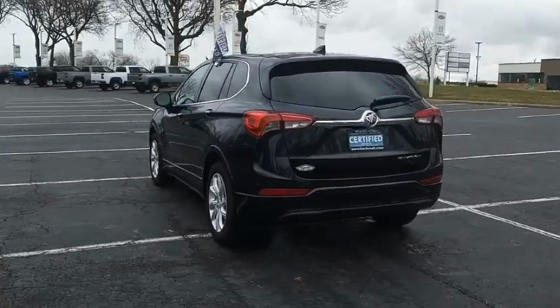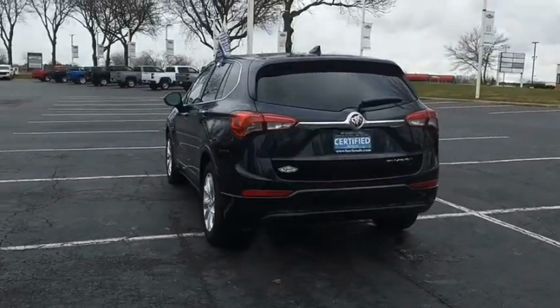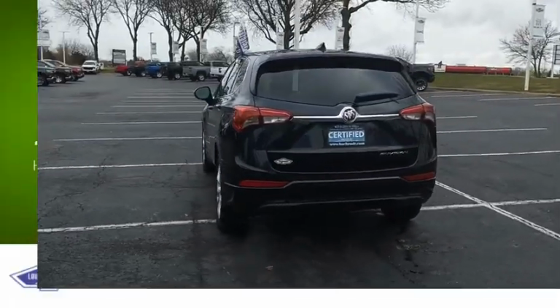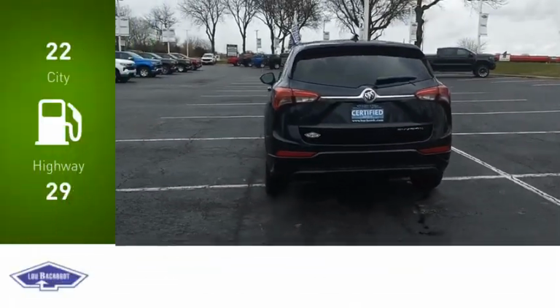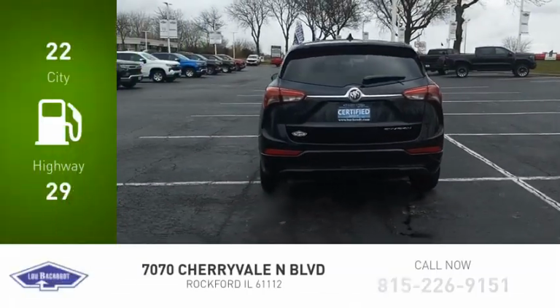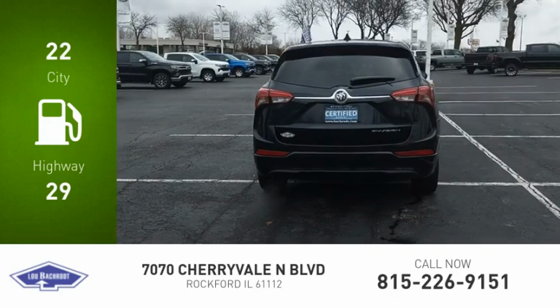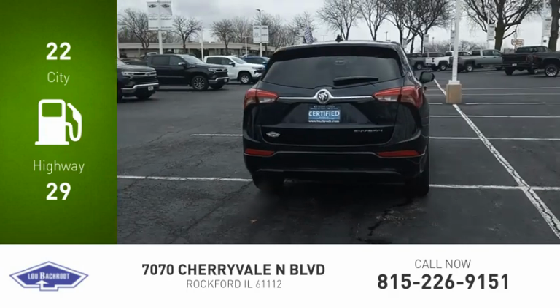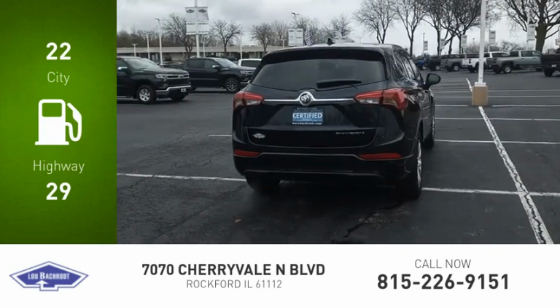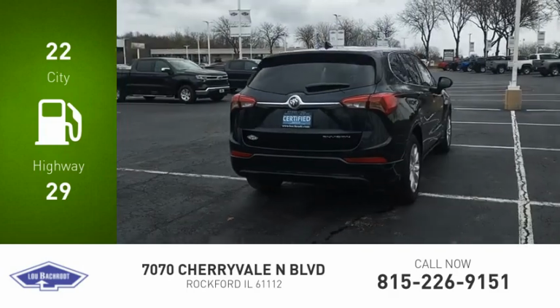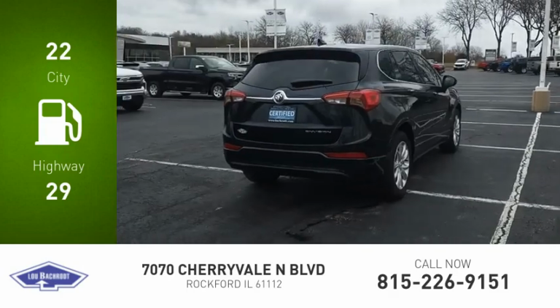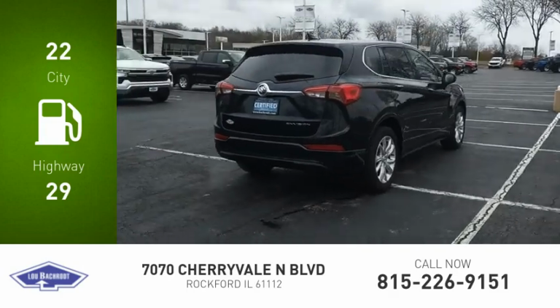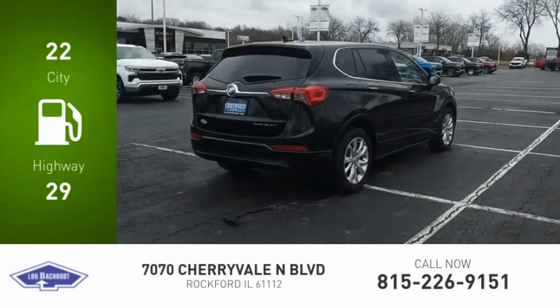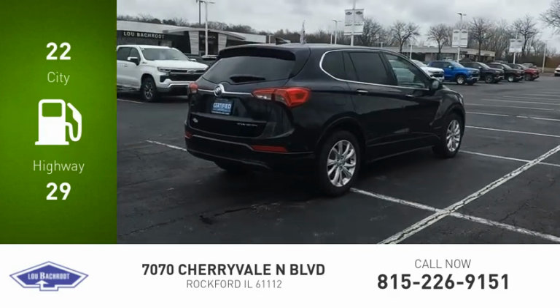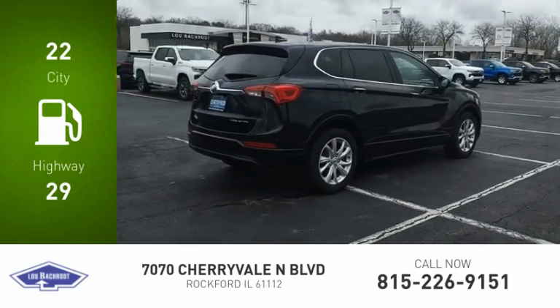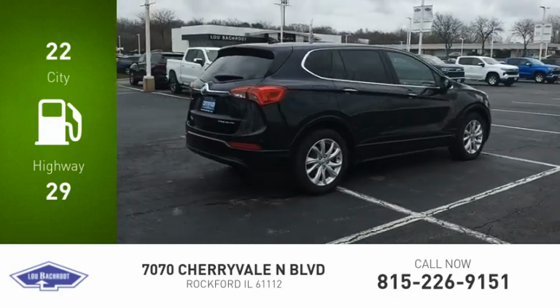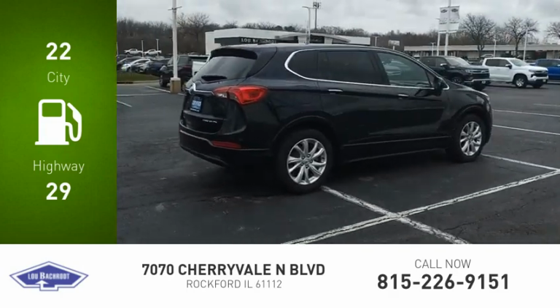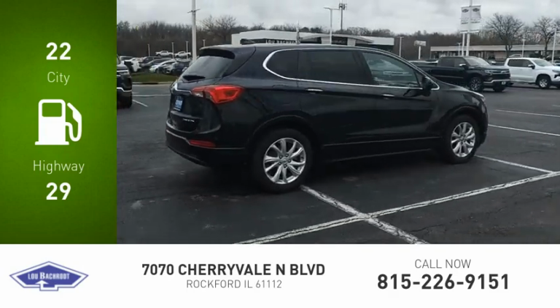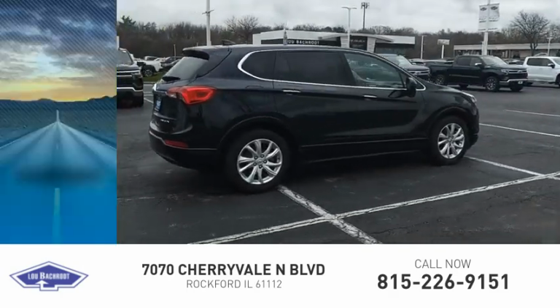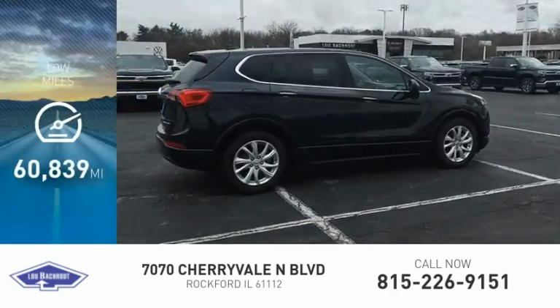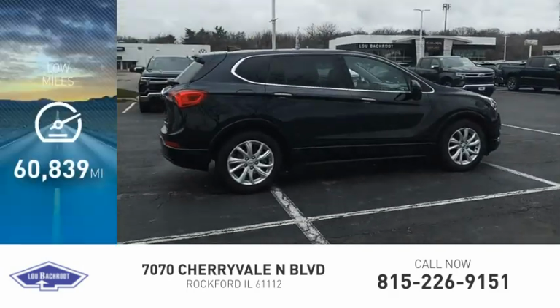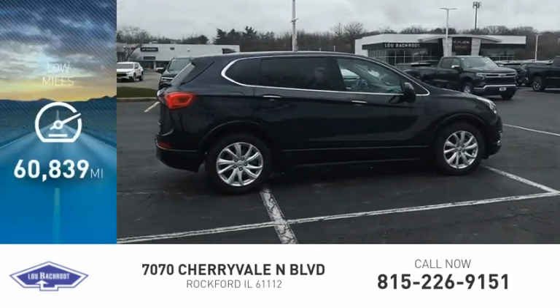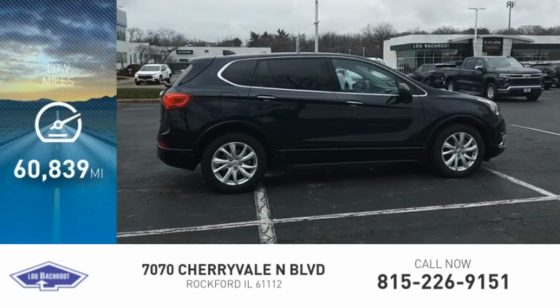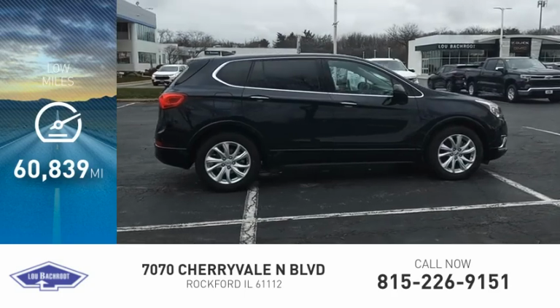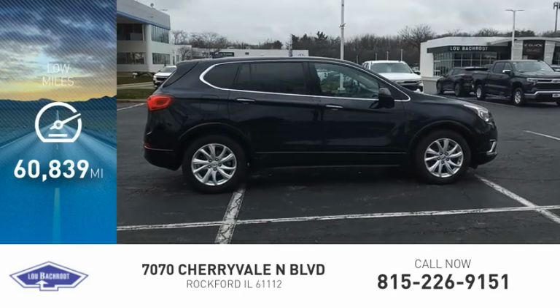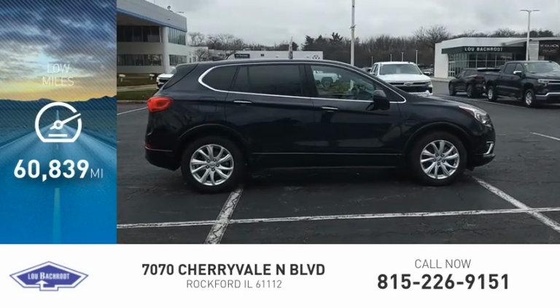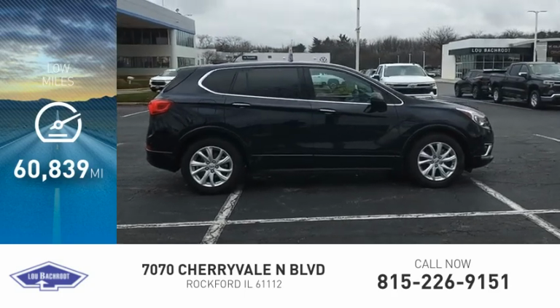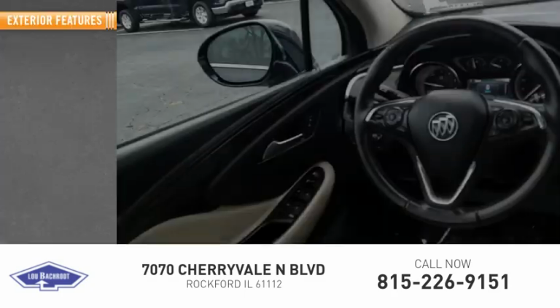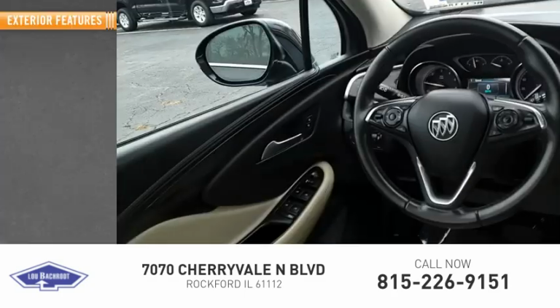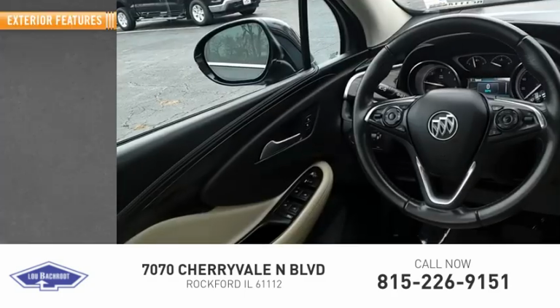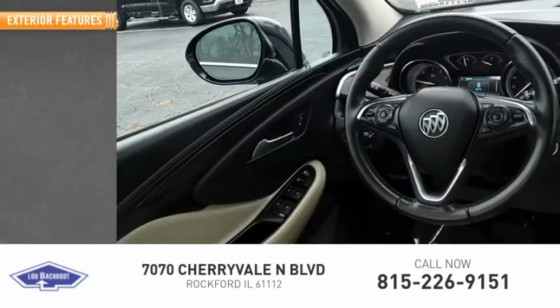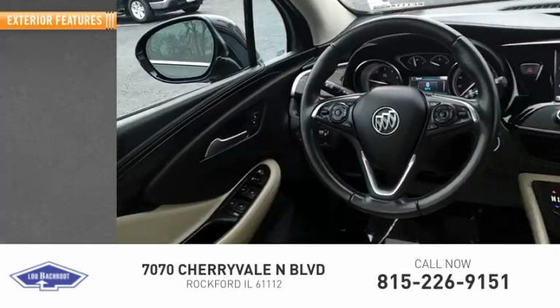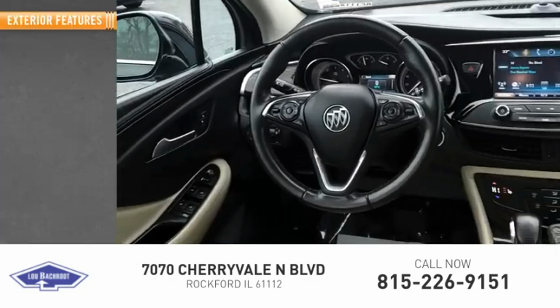Great fuel efficiency saves you money by requiring fewer trips to the gas station. This vehicle has less than 65,000 miles. Here are some of this vehicle's great options.